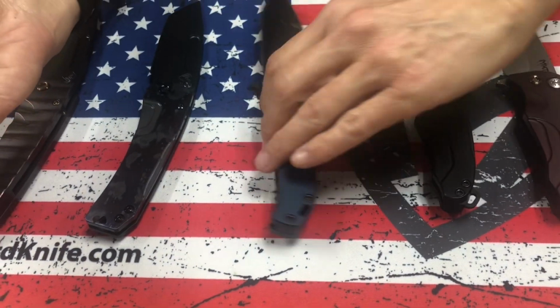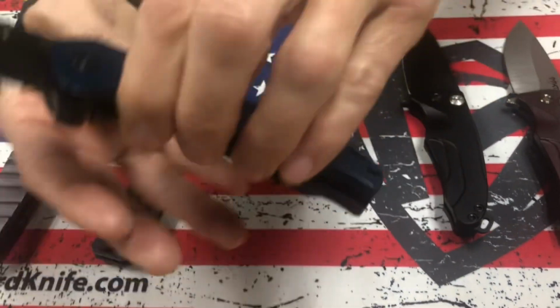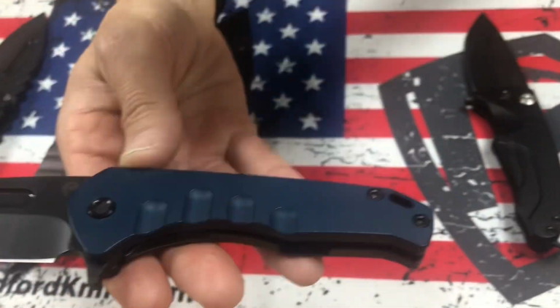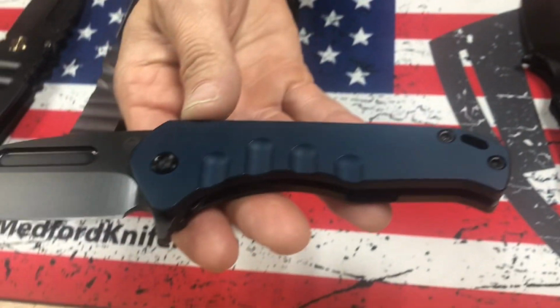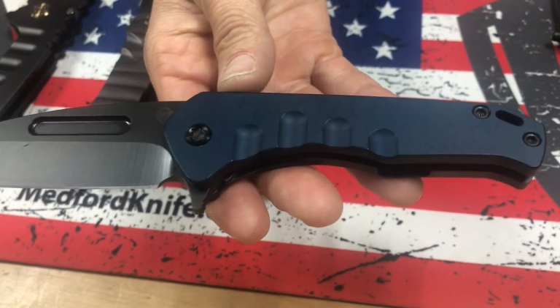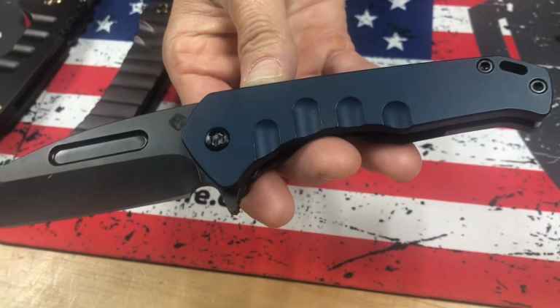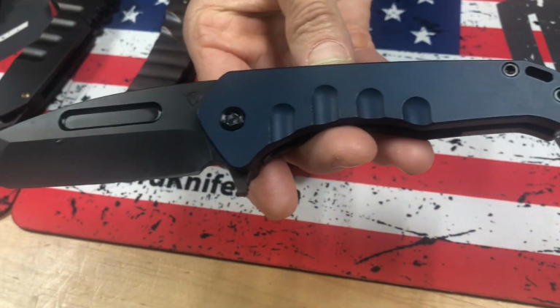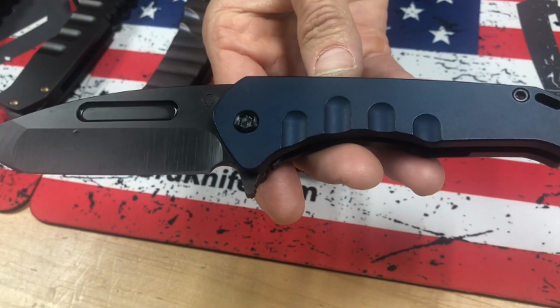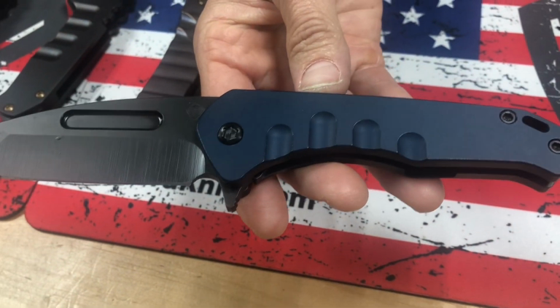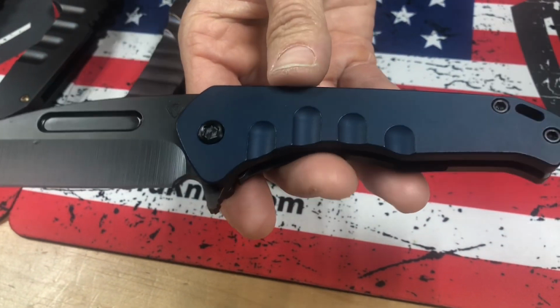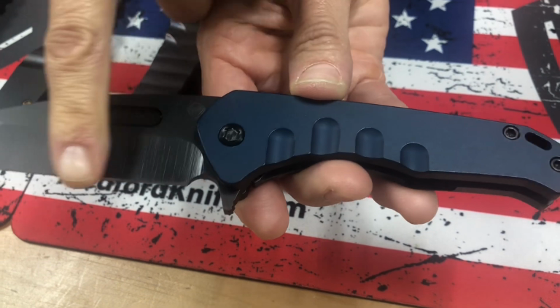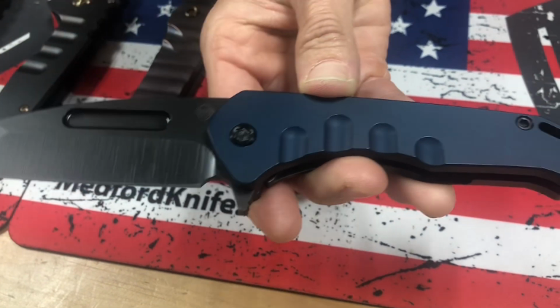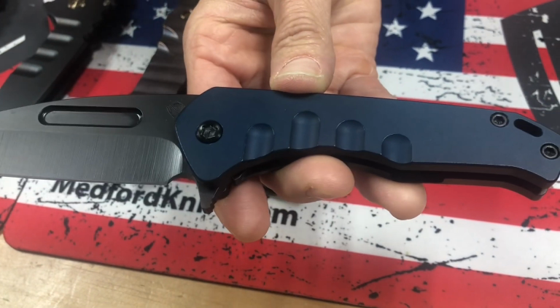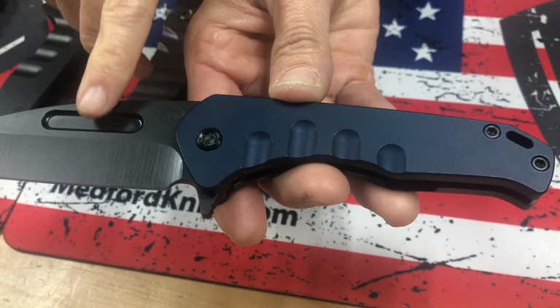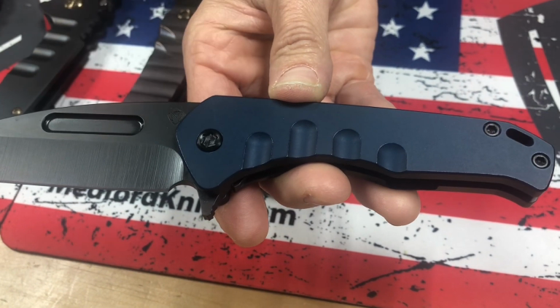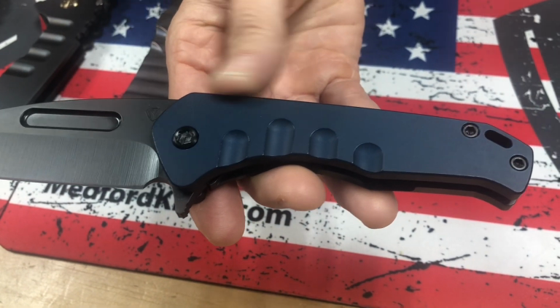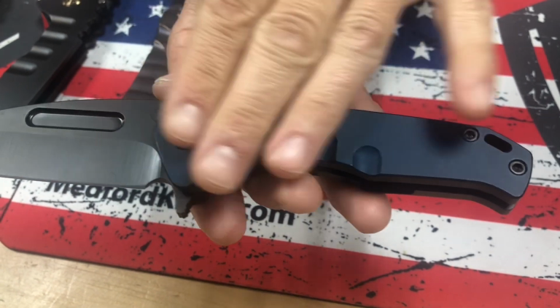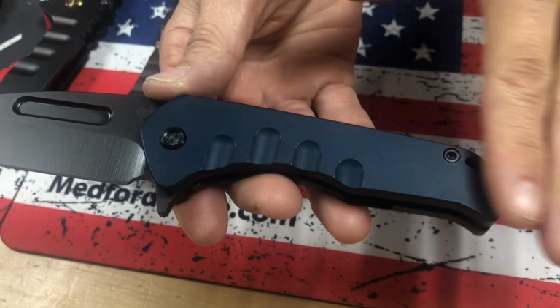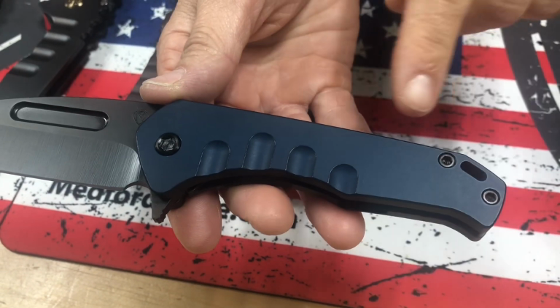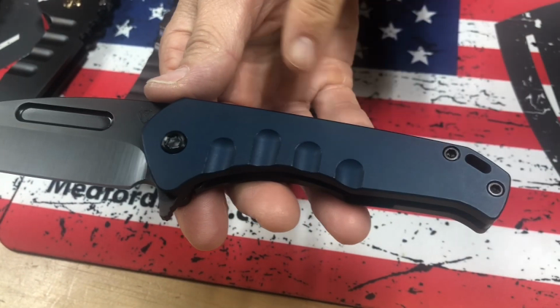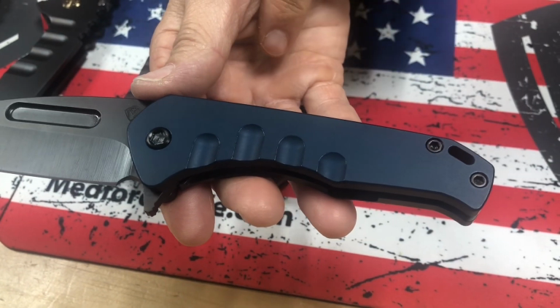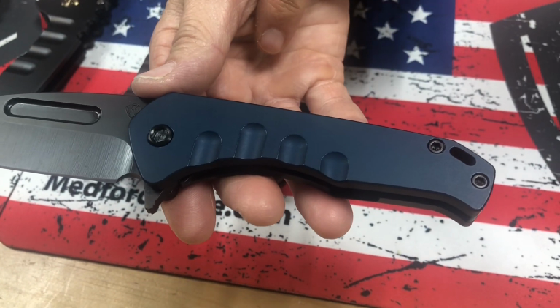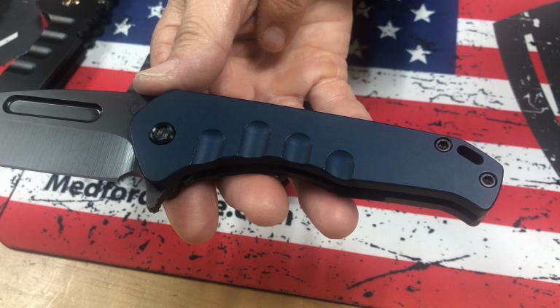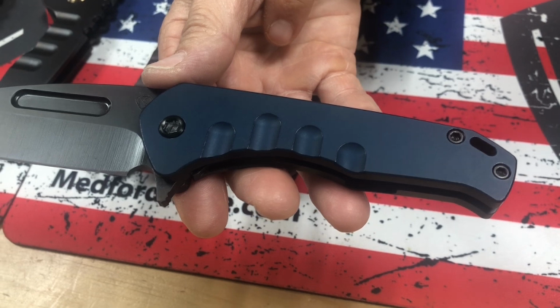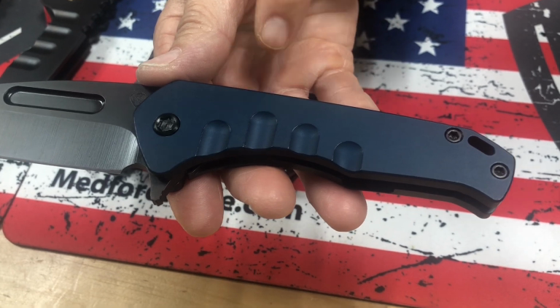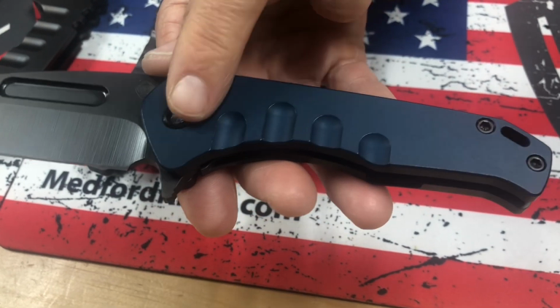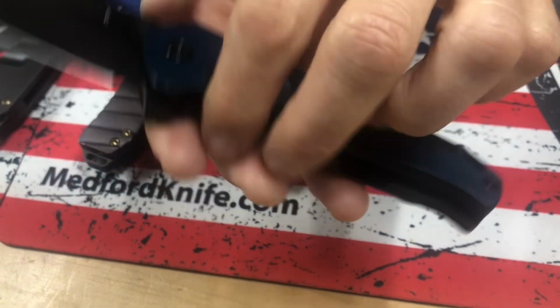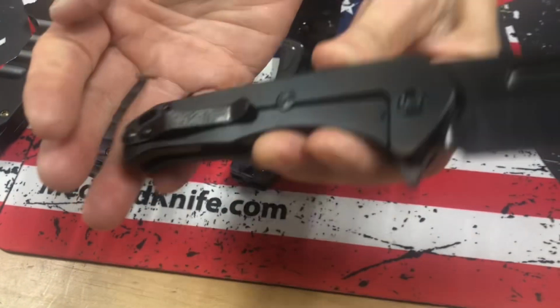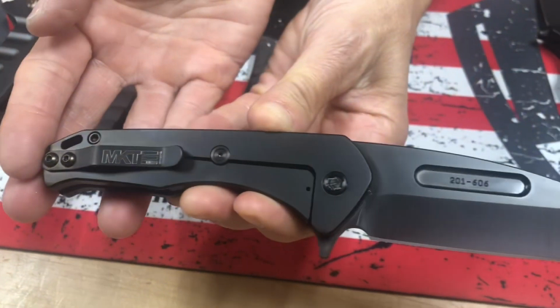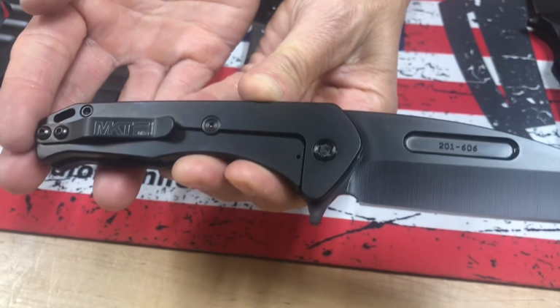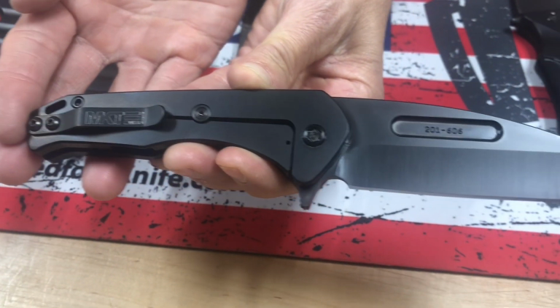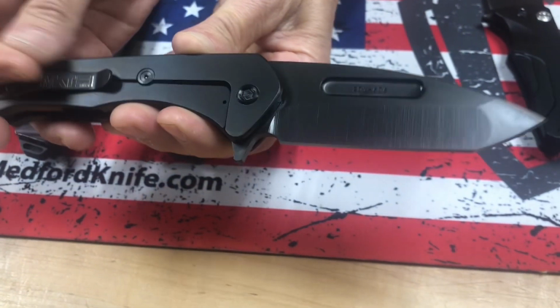And a Praetorian Swift Frame Lock Flipper. S35 PVD Tonto Blade, beautiful, deep blue handle, PVD hardware, spring, and clip.